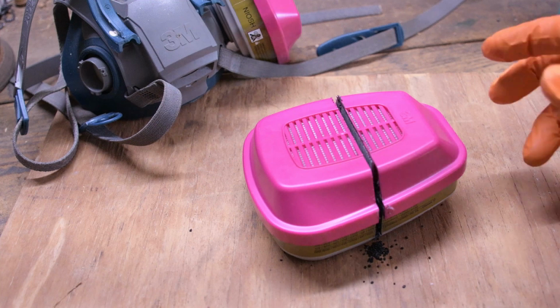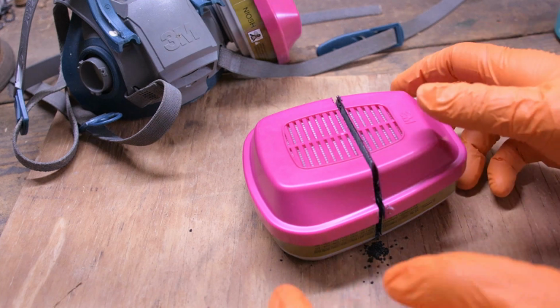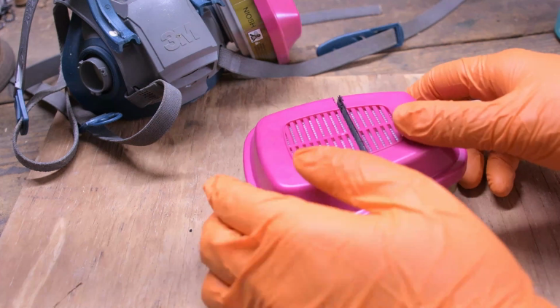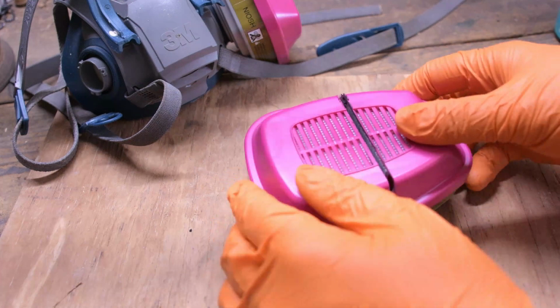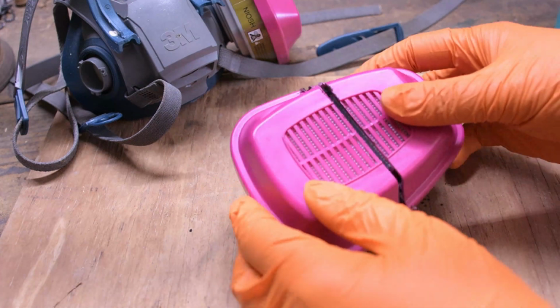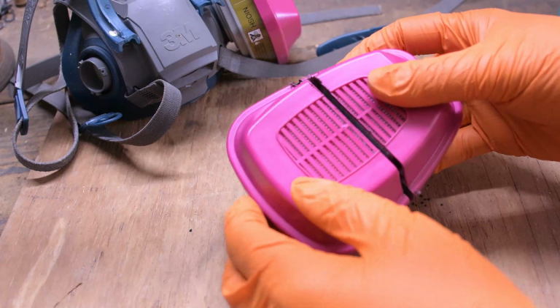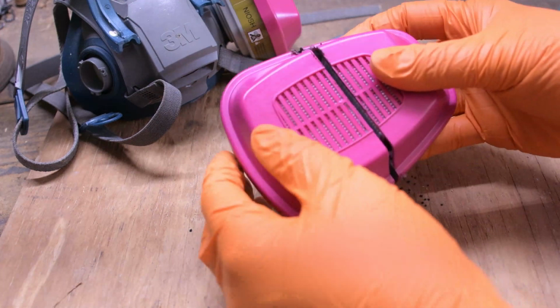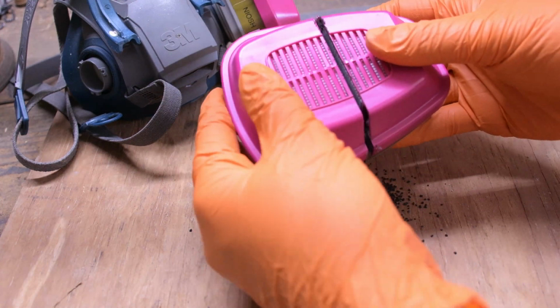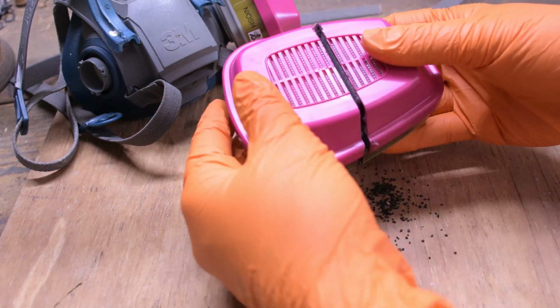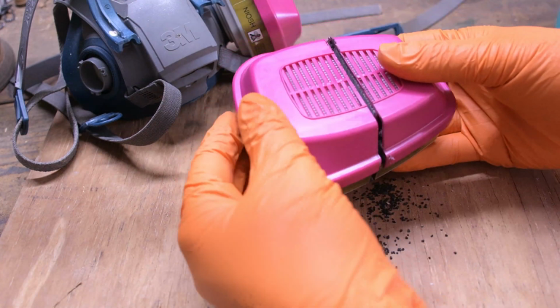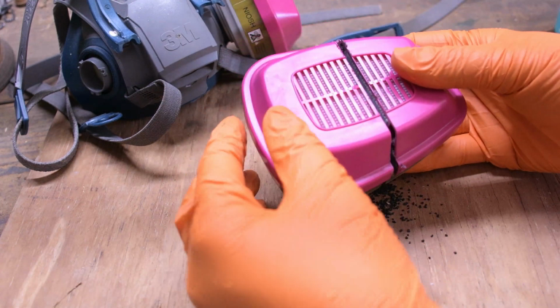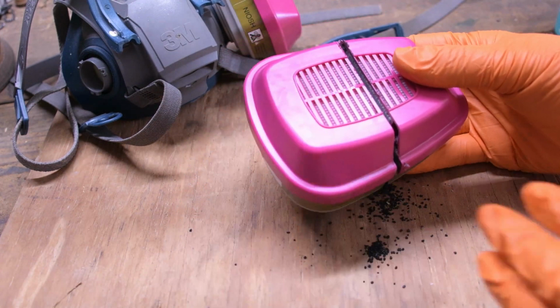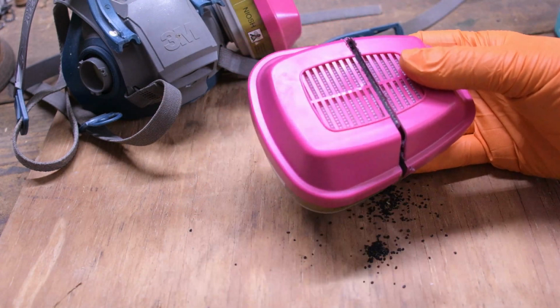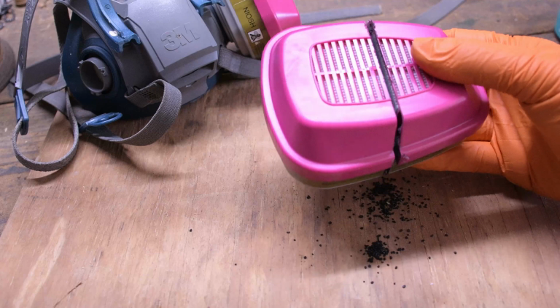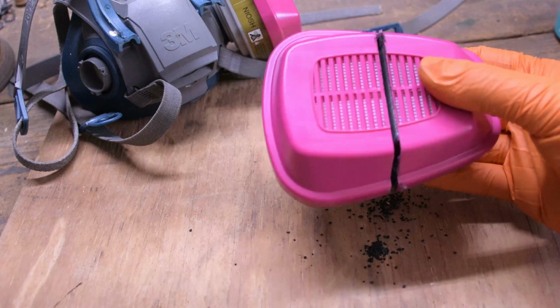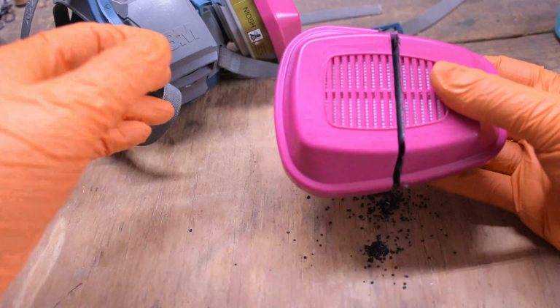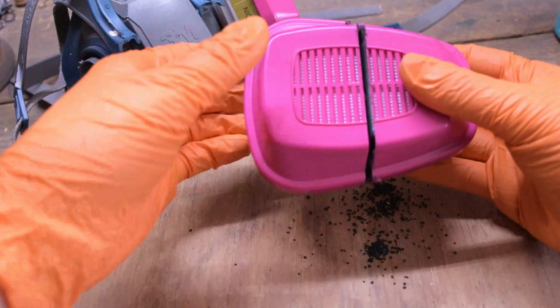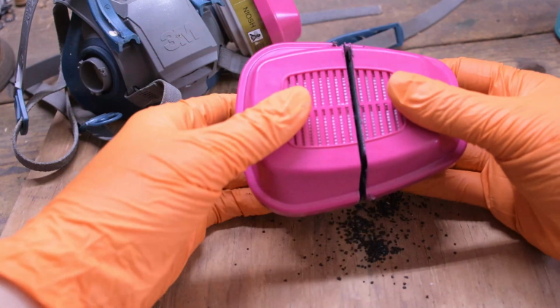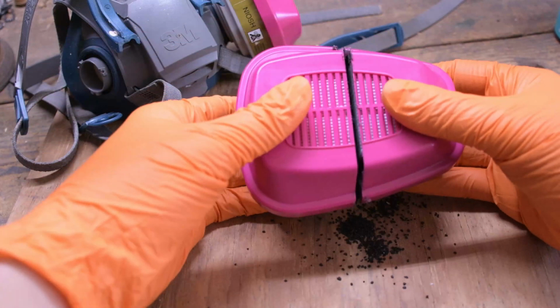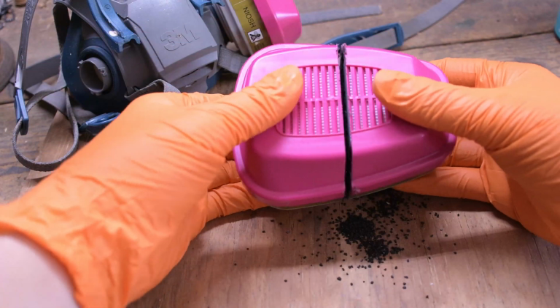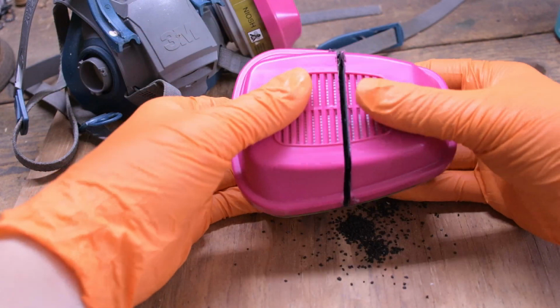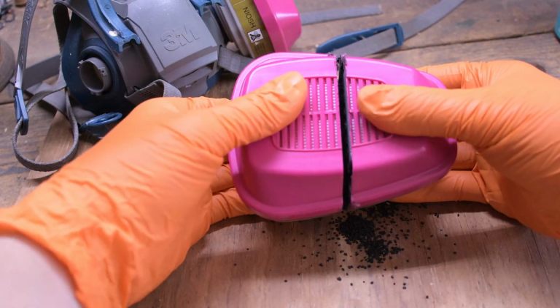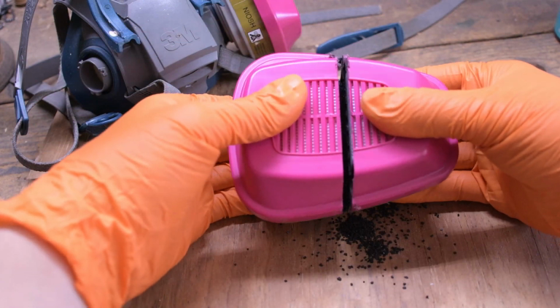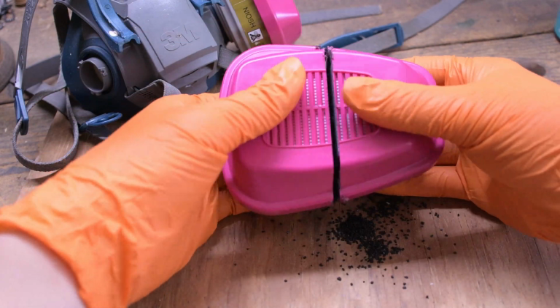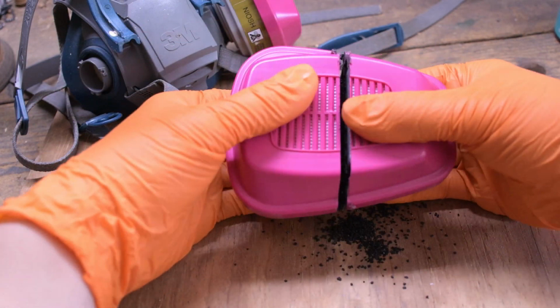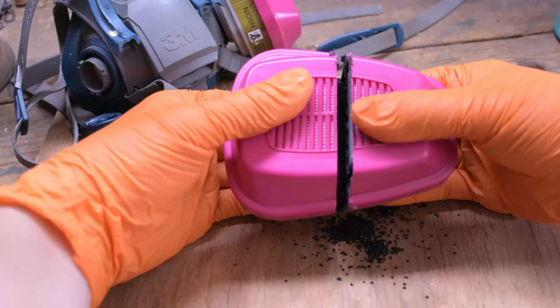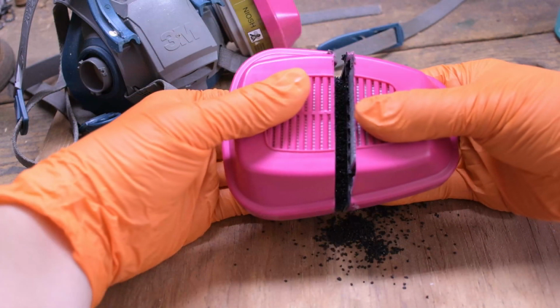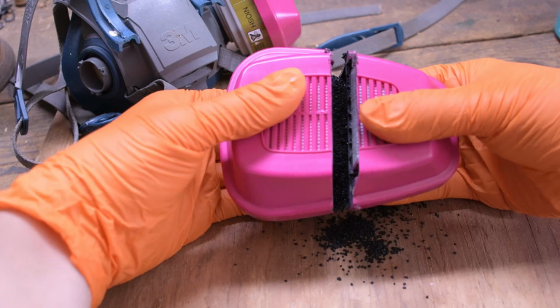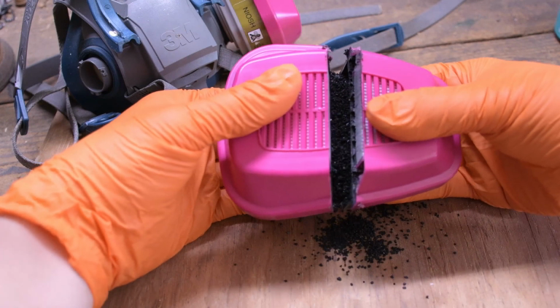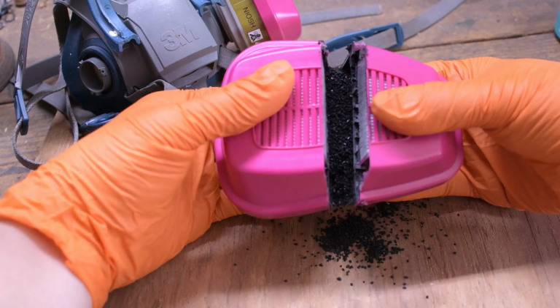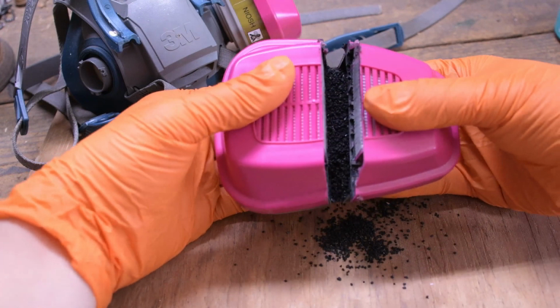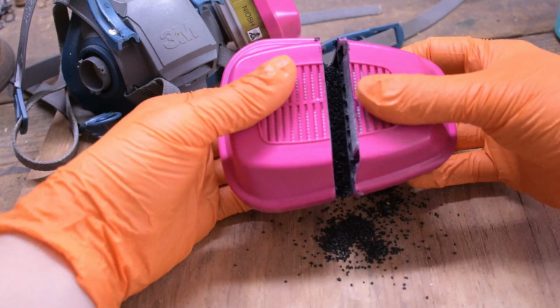Aris Older here. This video quickly covers respirators for resin printing and how they work. Resin printers can produce amazing results, but it's crucial to prioritize safety by using a respirator like this.